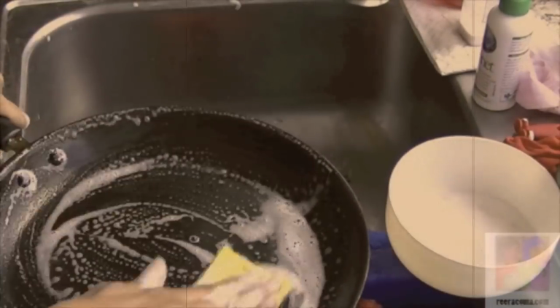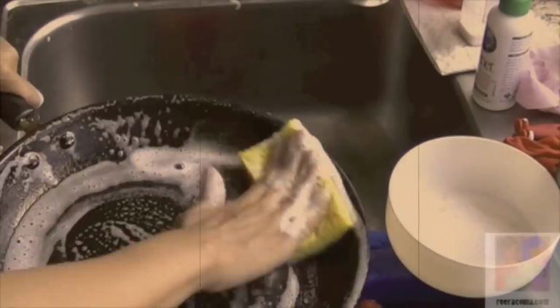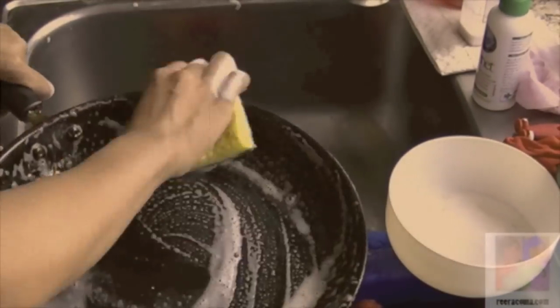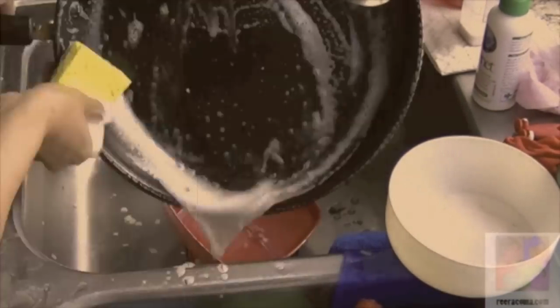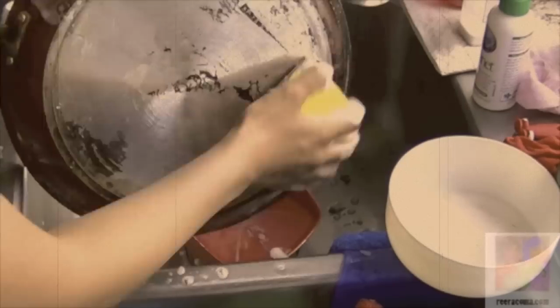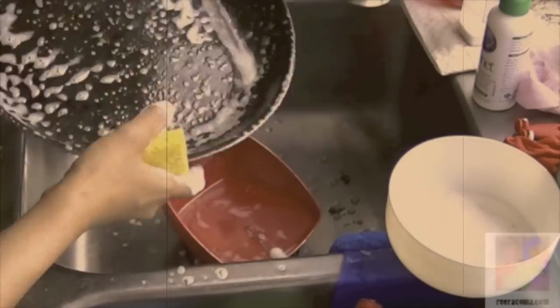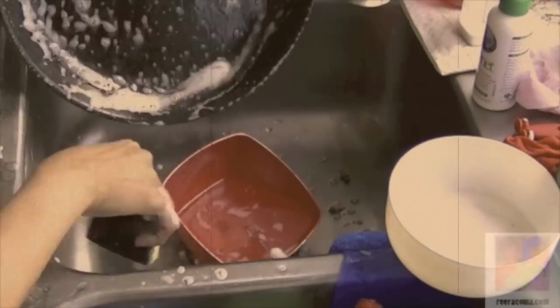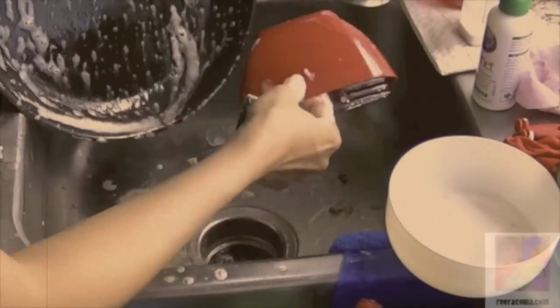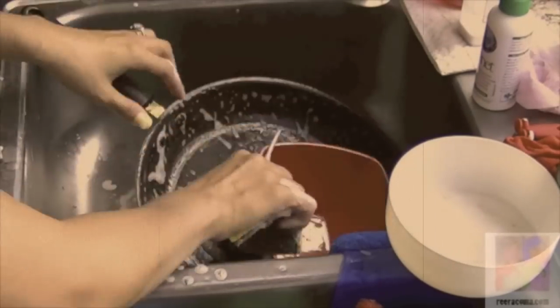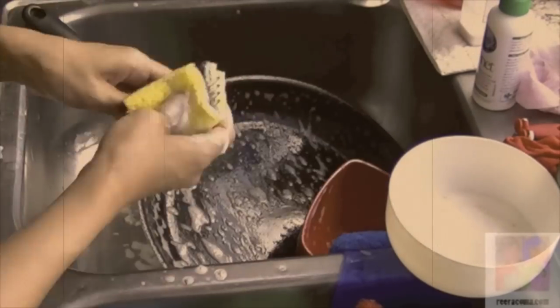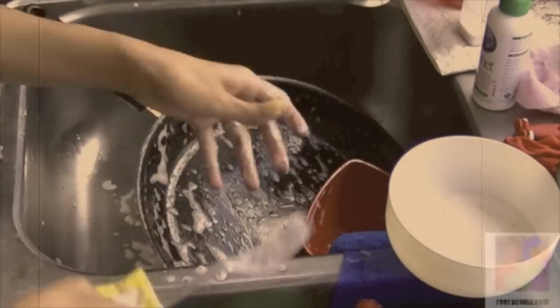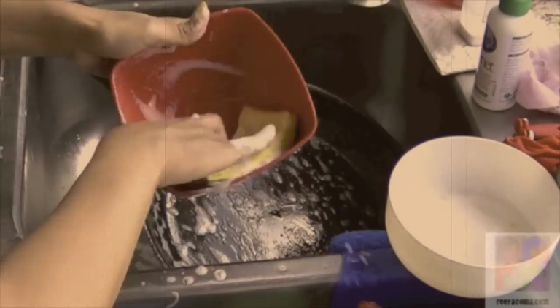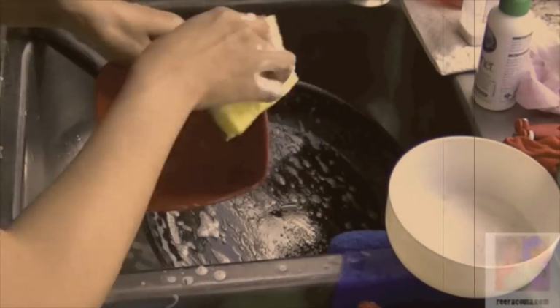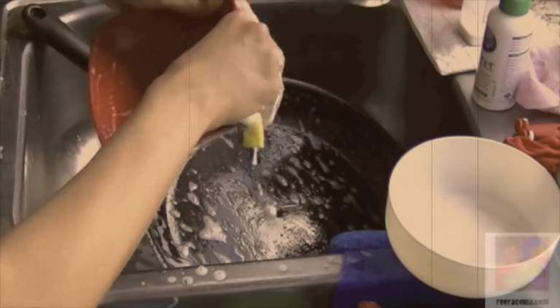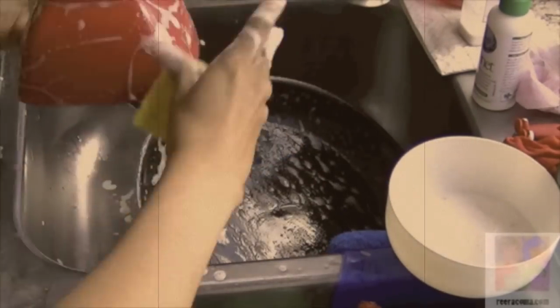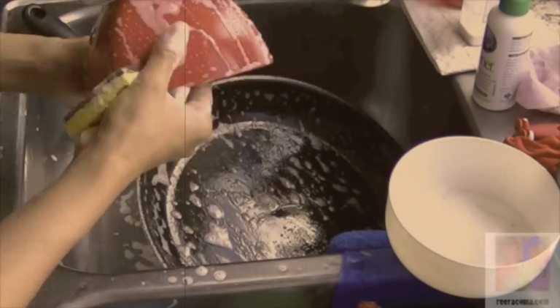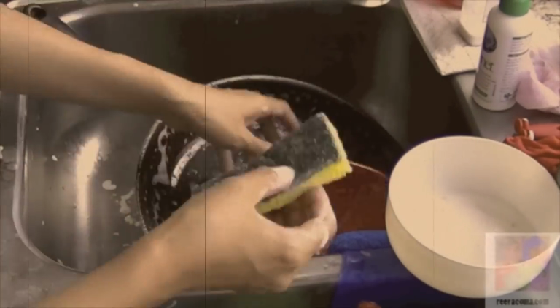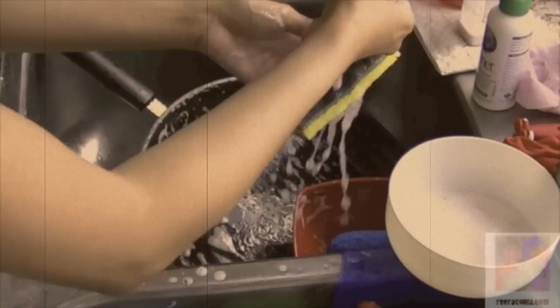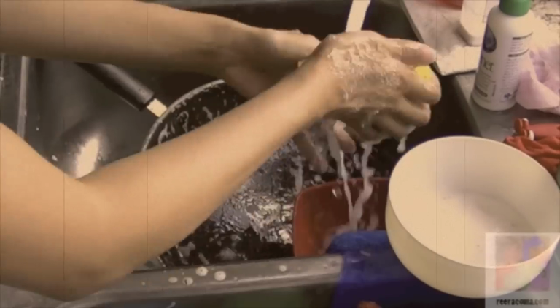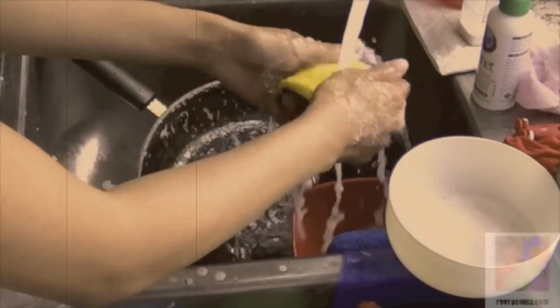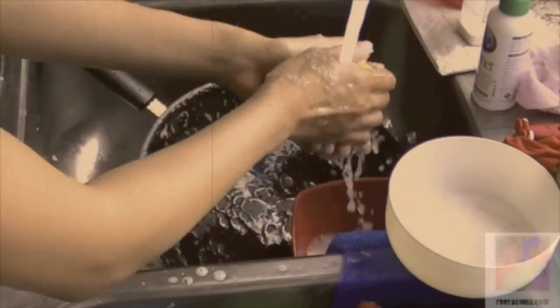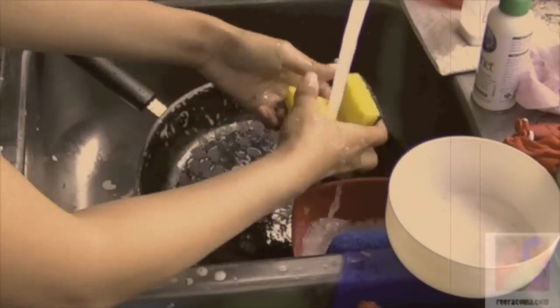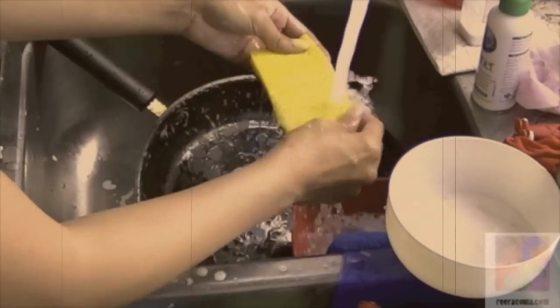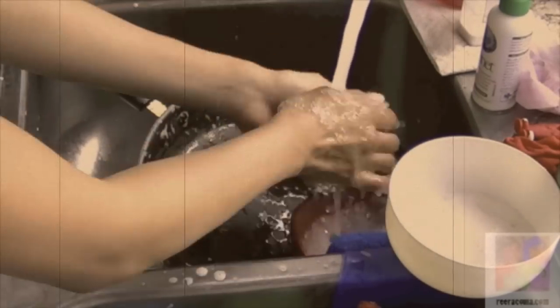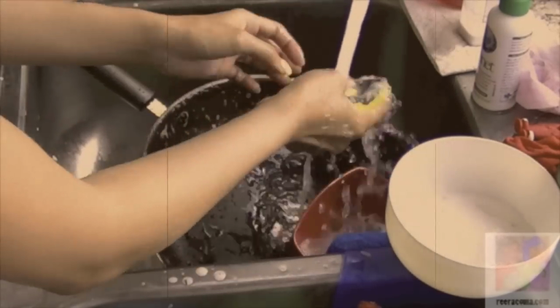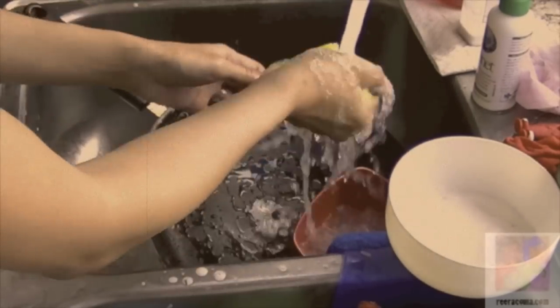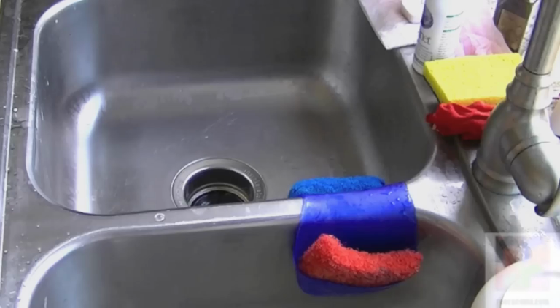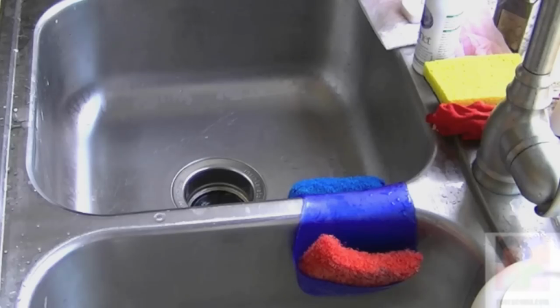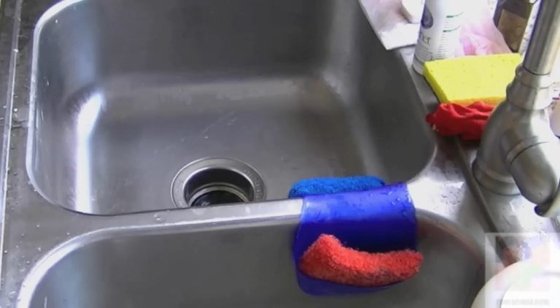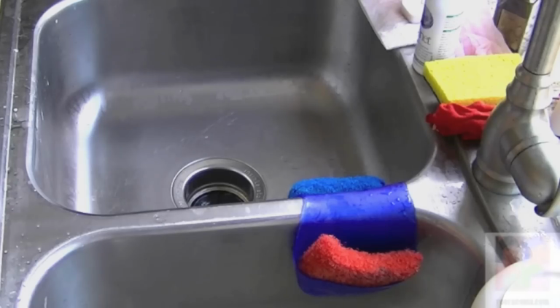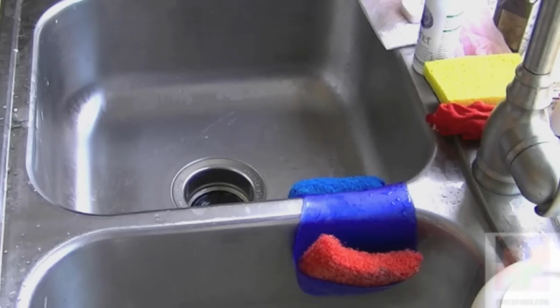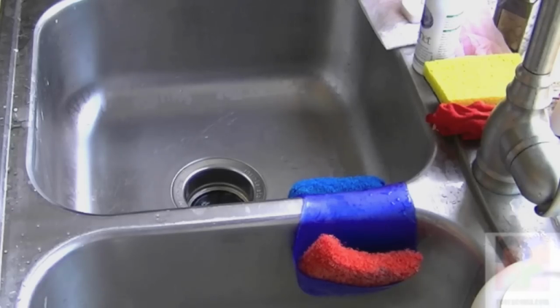After I was done washing my dishes, I did rinse out my sponge and I was able to tell that there was no lingering smell of whatever I had just washed — and that's the way a sink should look.